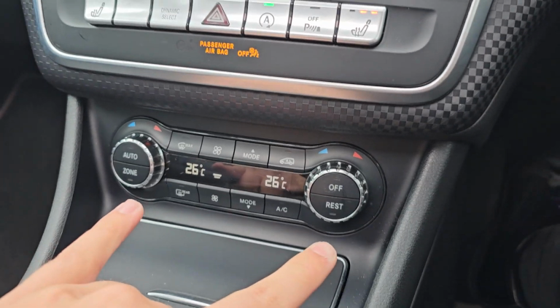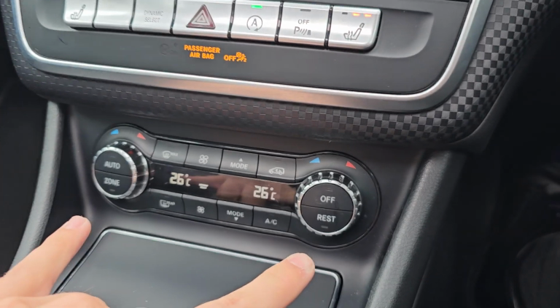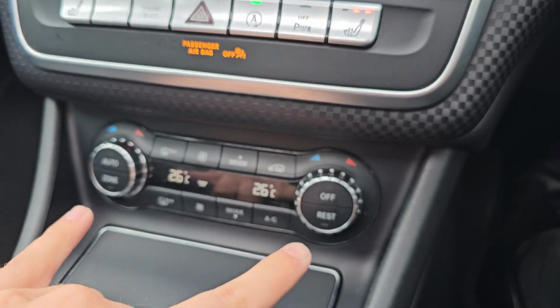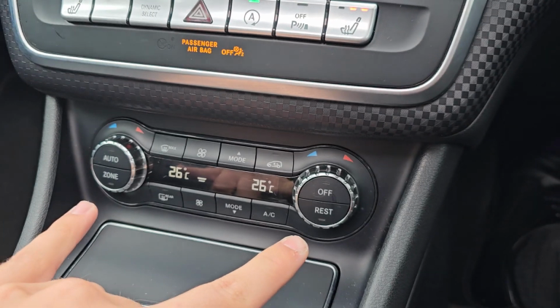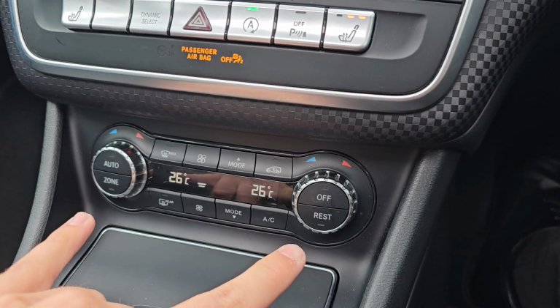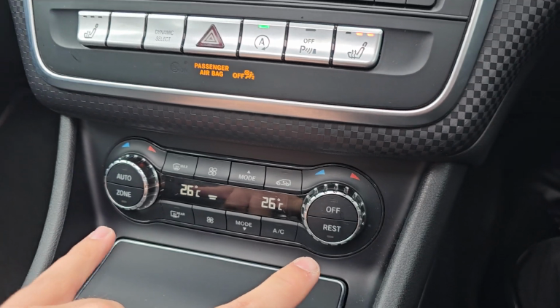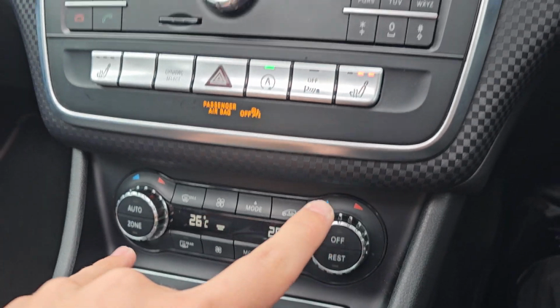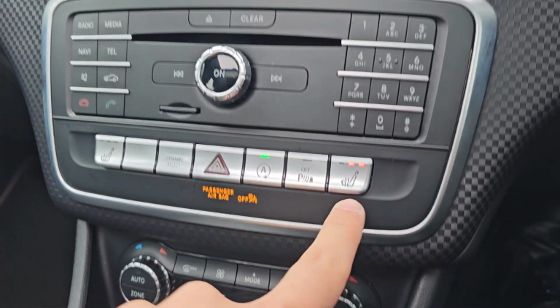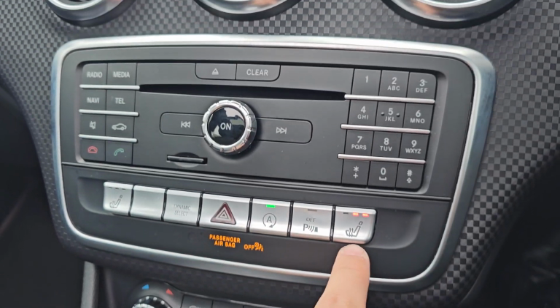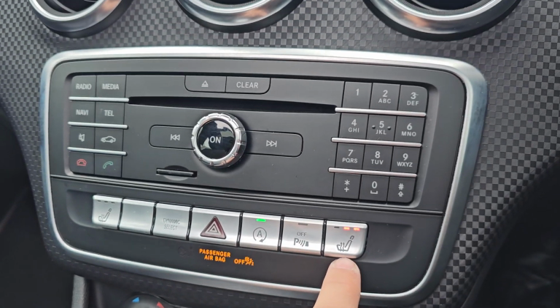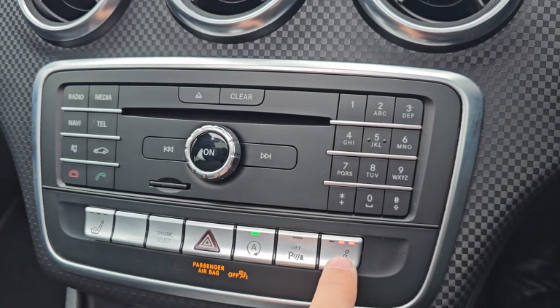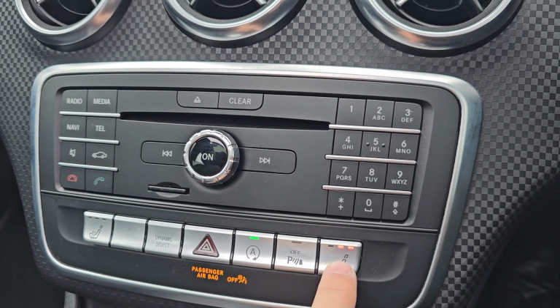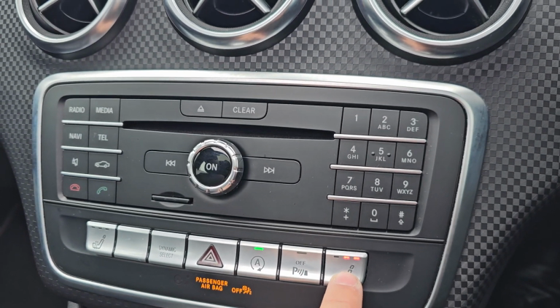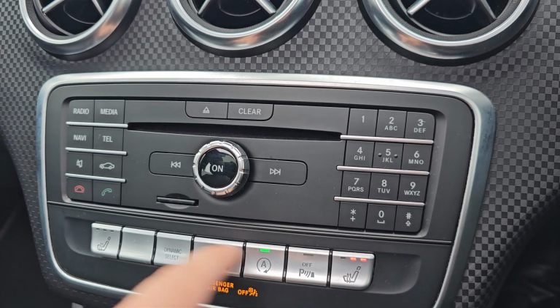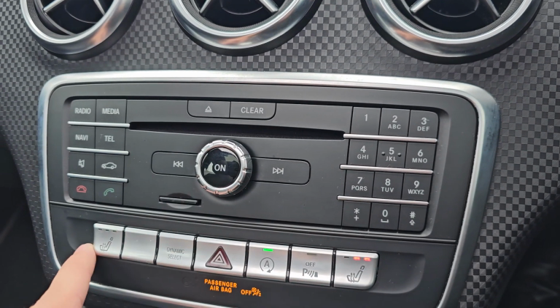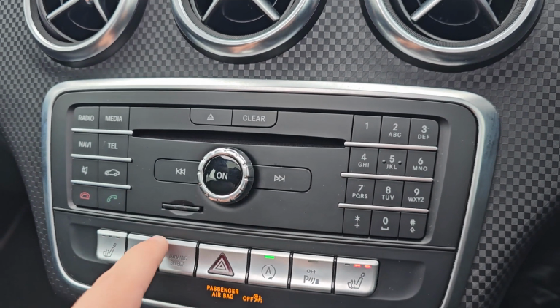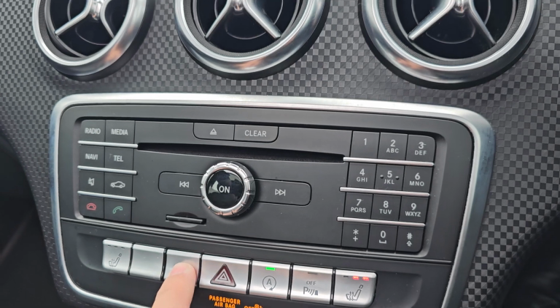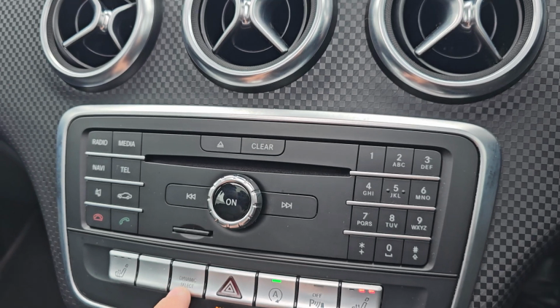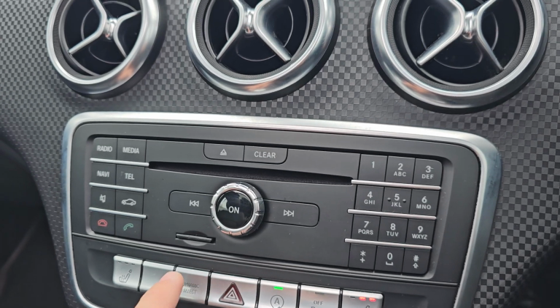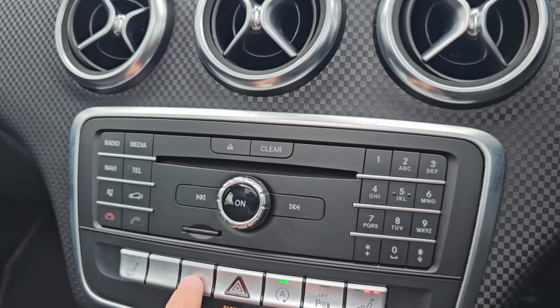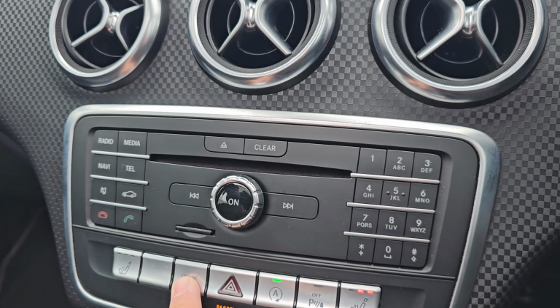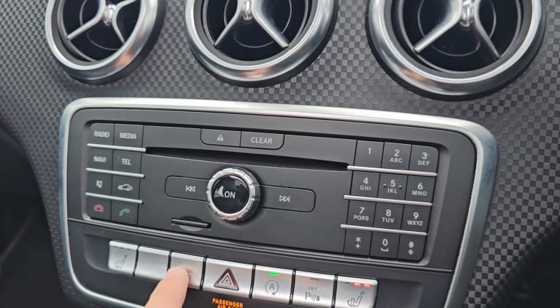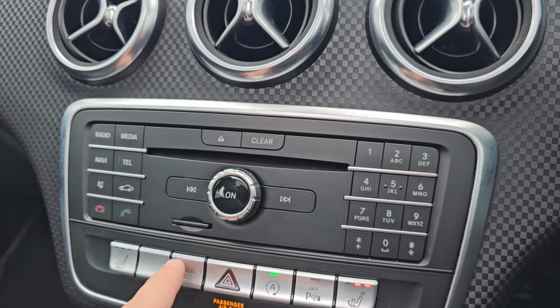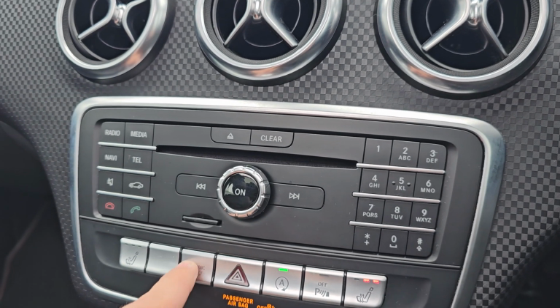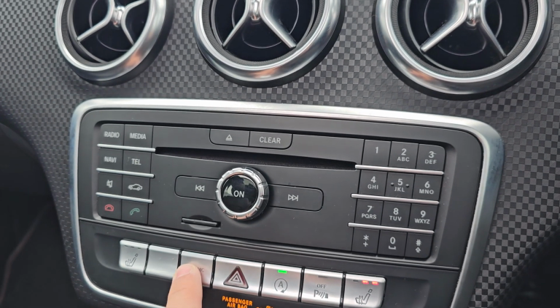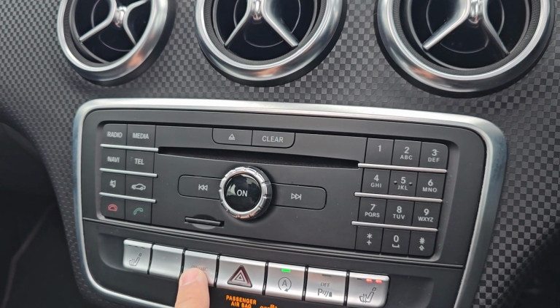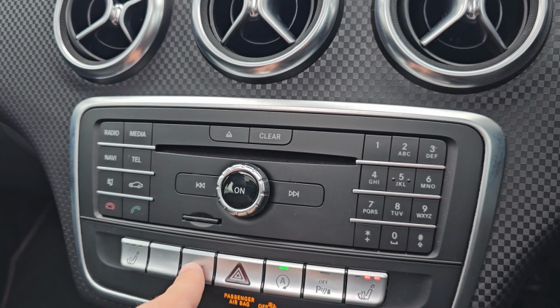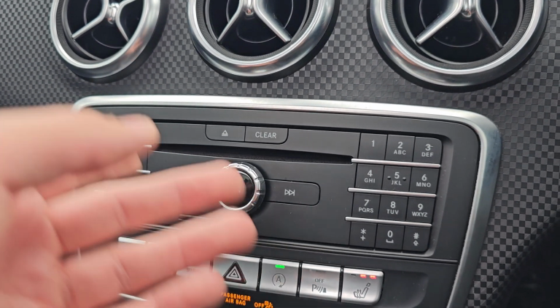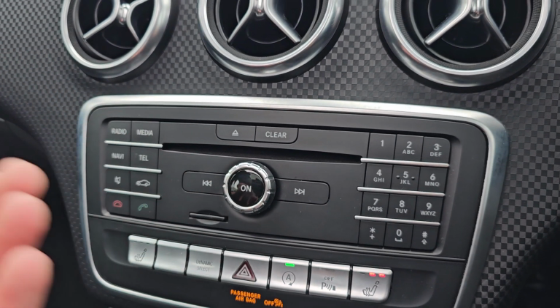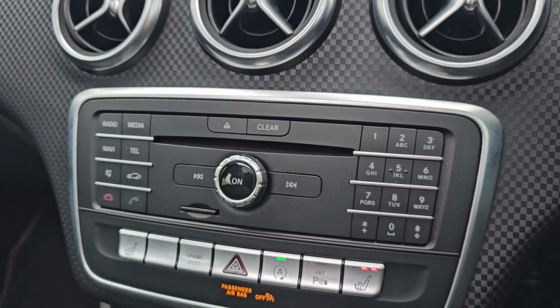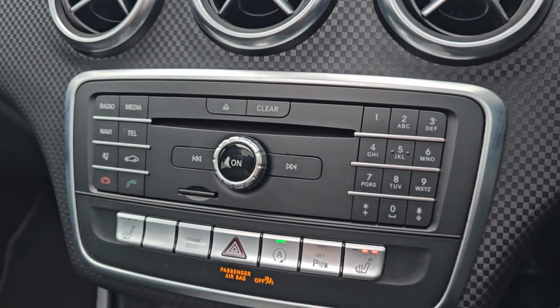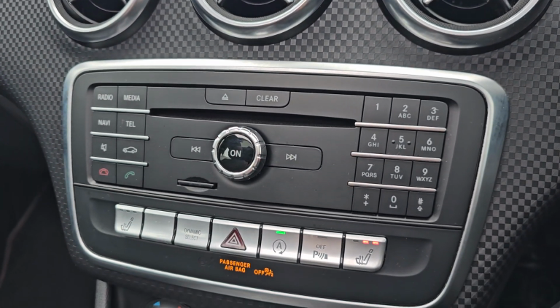We've got dual climate control in the front, and then we've got your heated front seats and your drive select. You can choose between comfort, sports, individual, and eco.